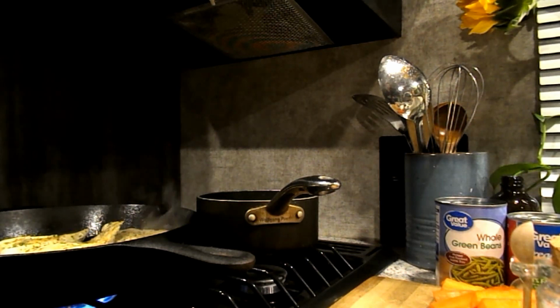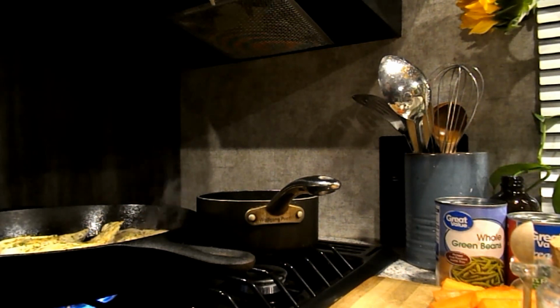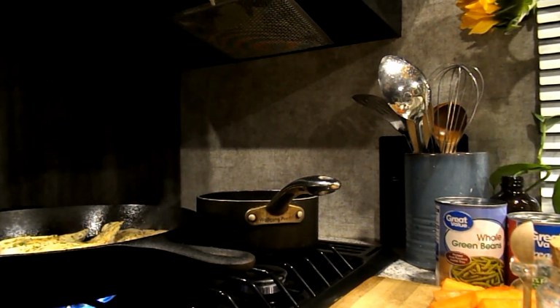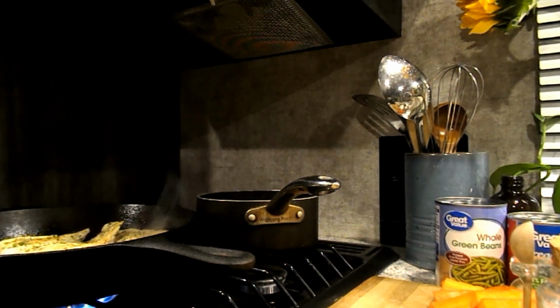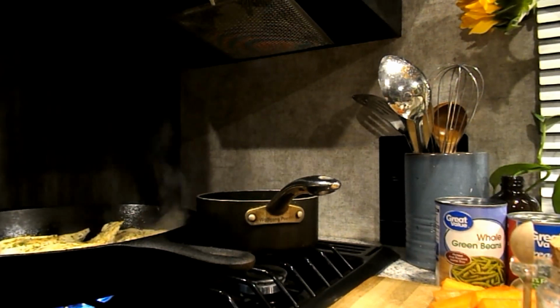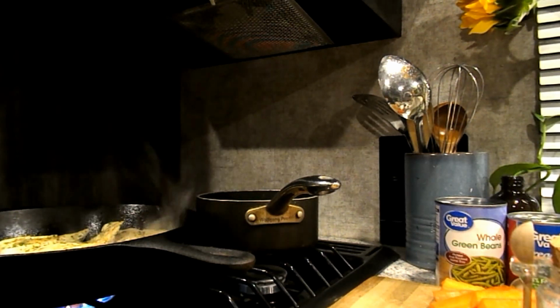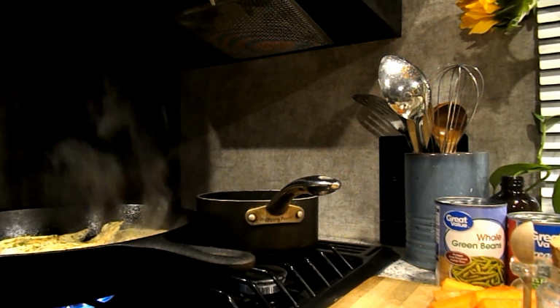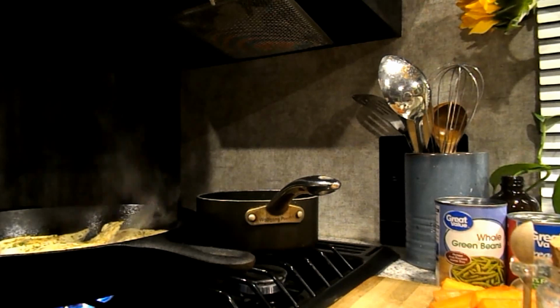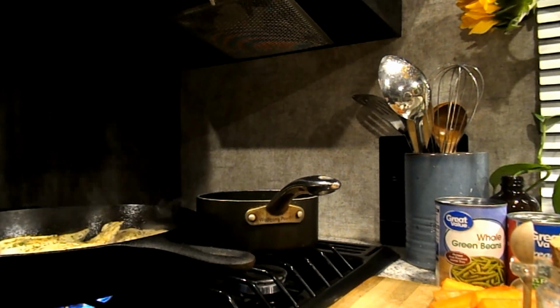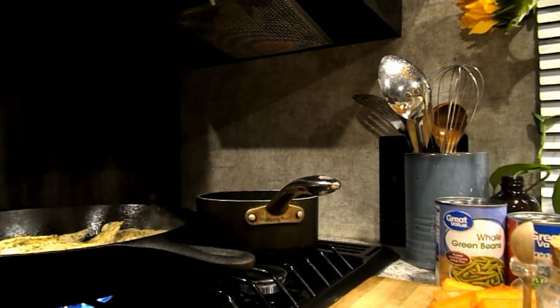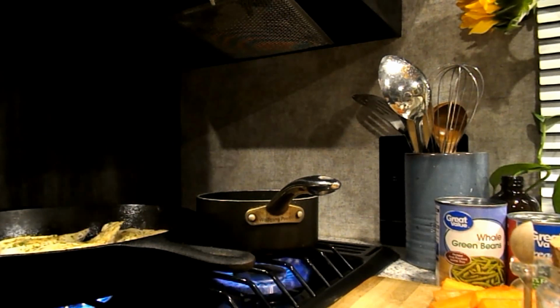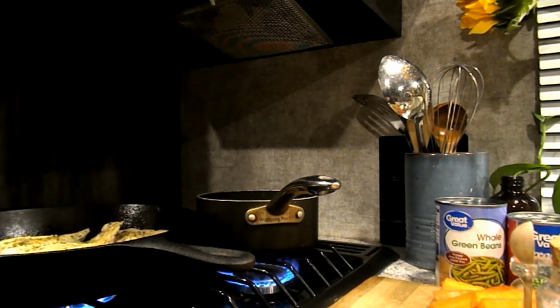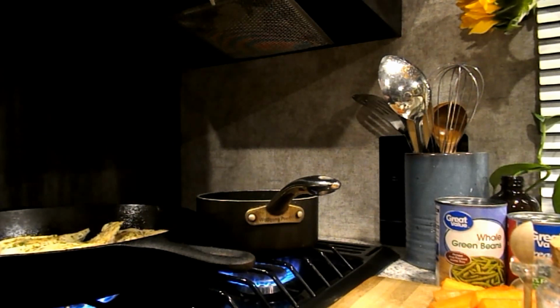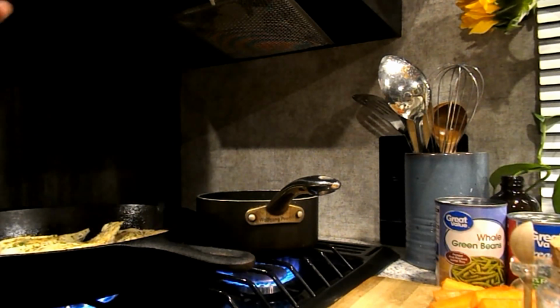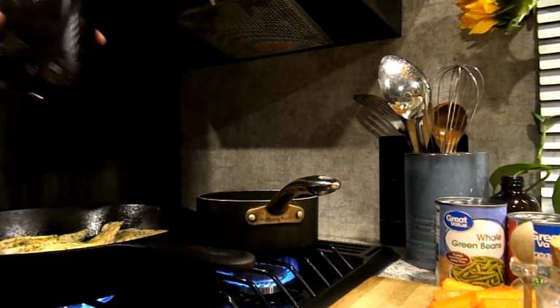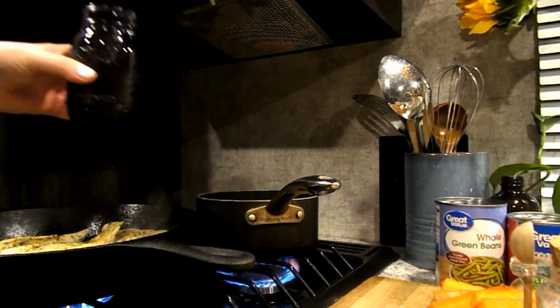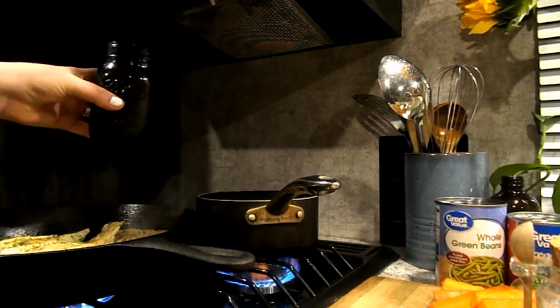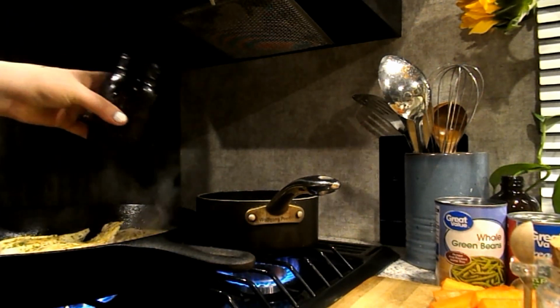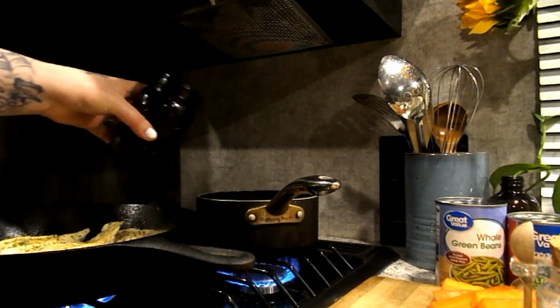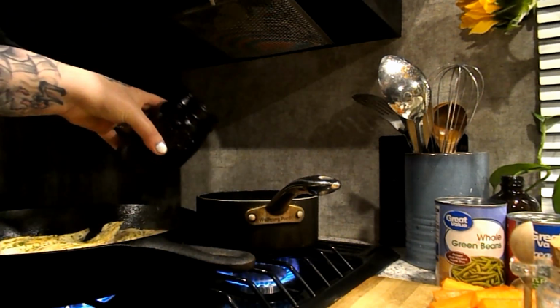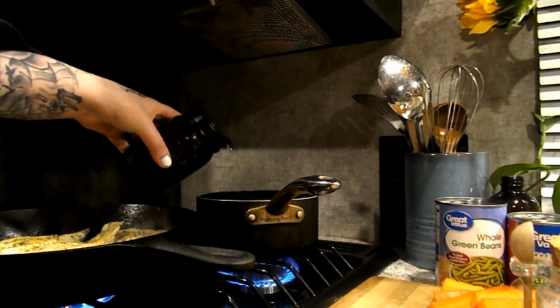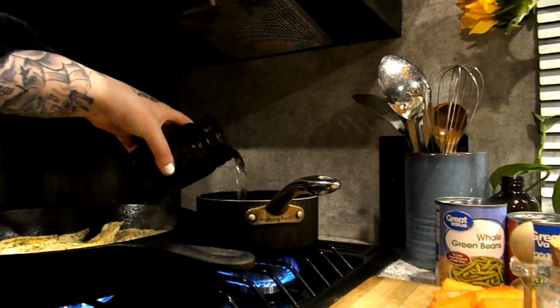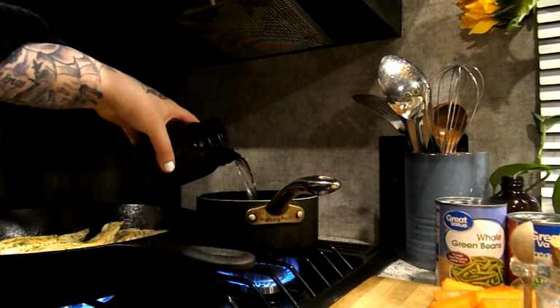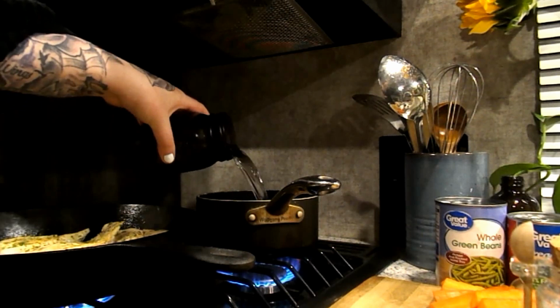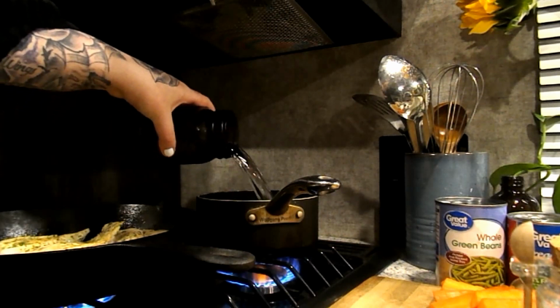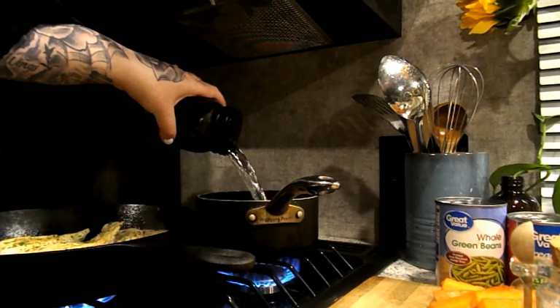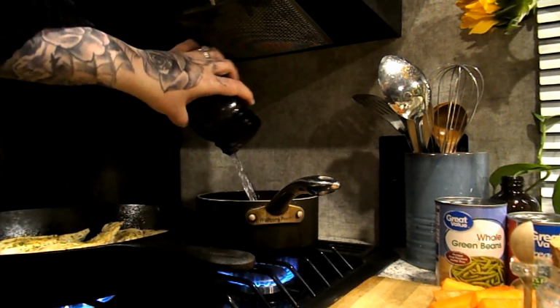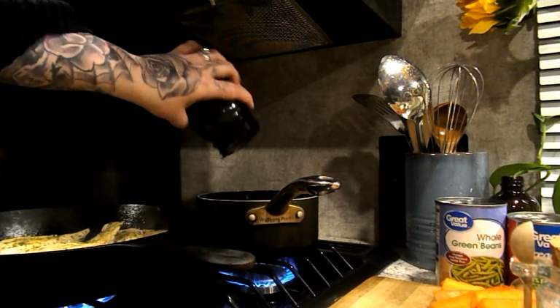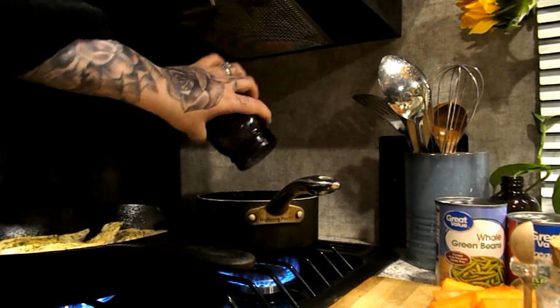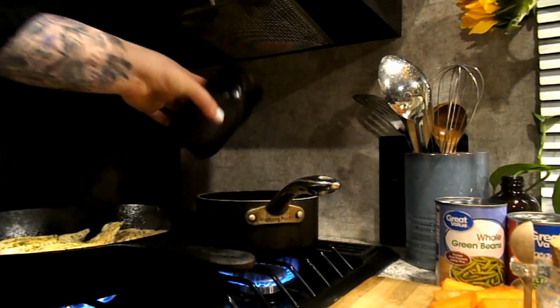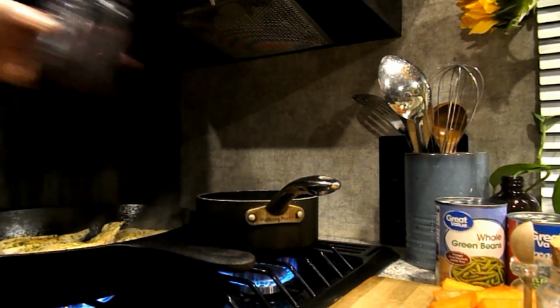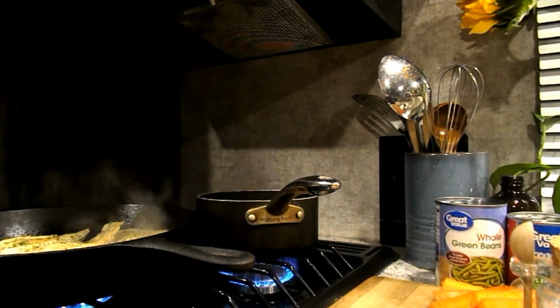Now I'm going to cook my gravy — just read the back of the package. I'm not going to explain that part, but I'm going to go ahead and make a side of gravy right now.